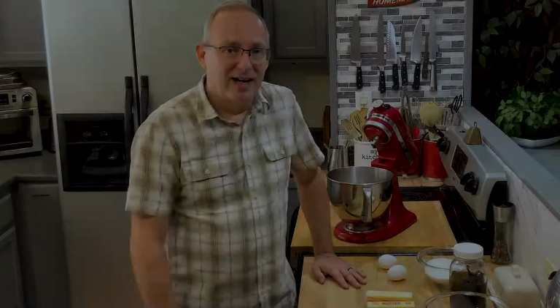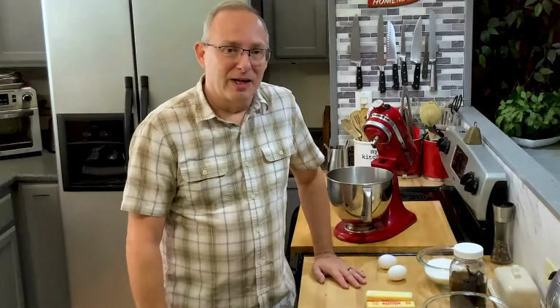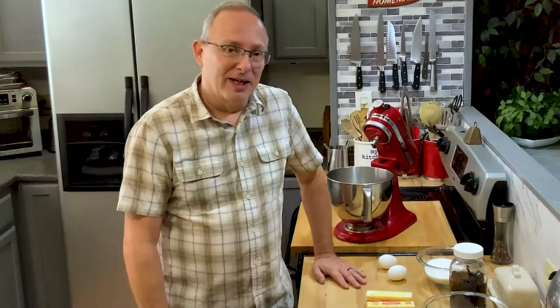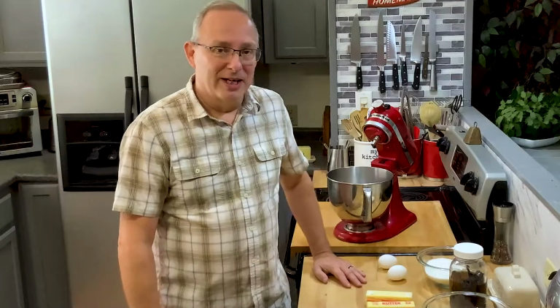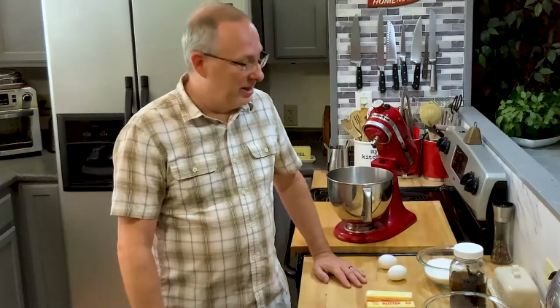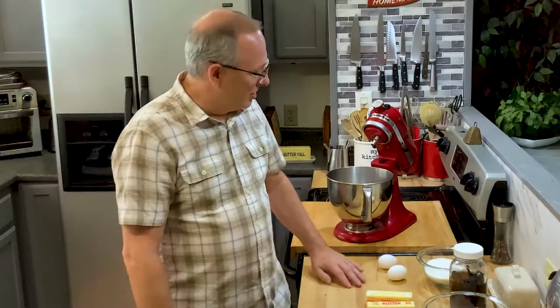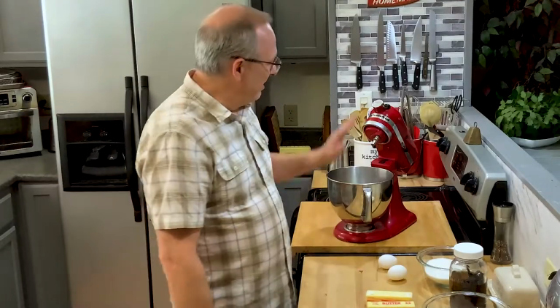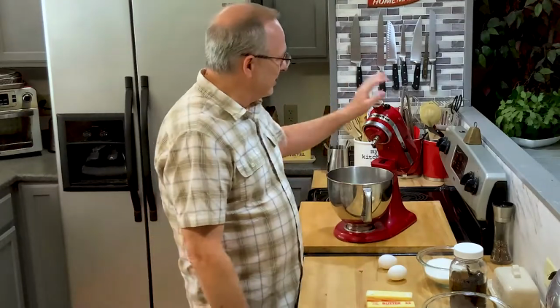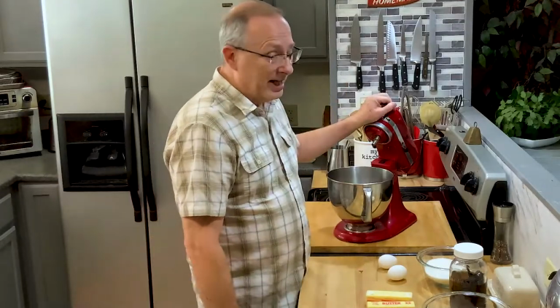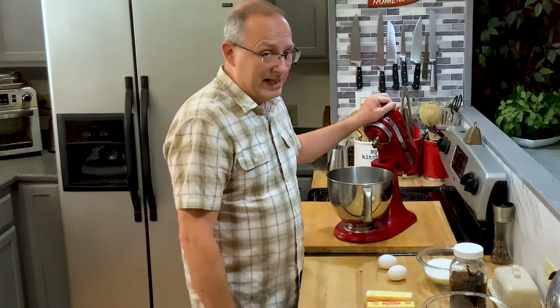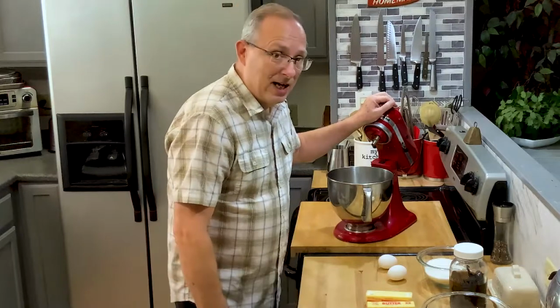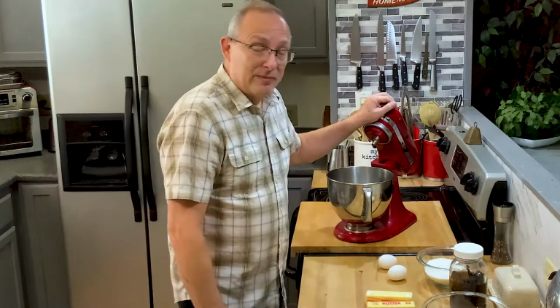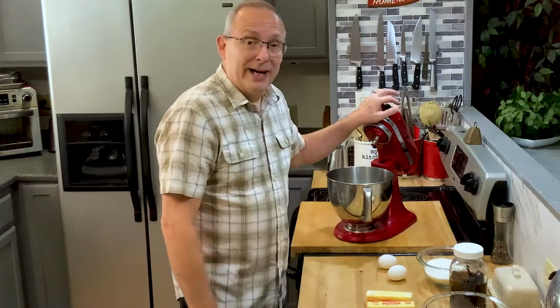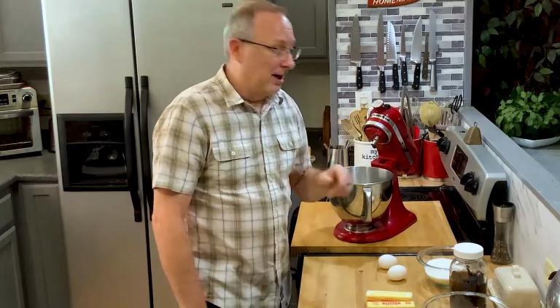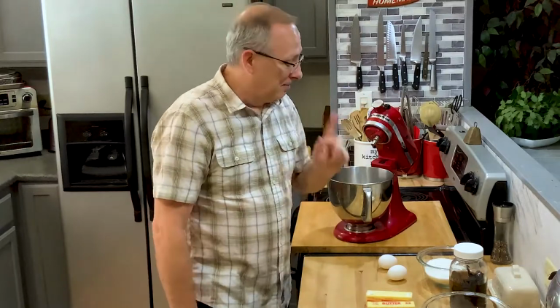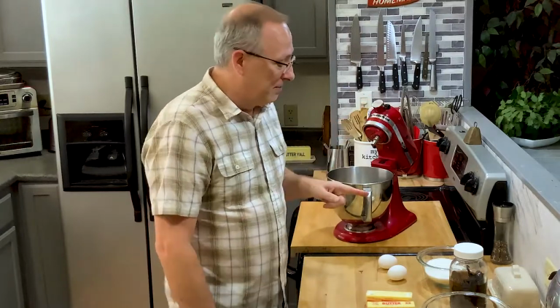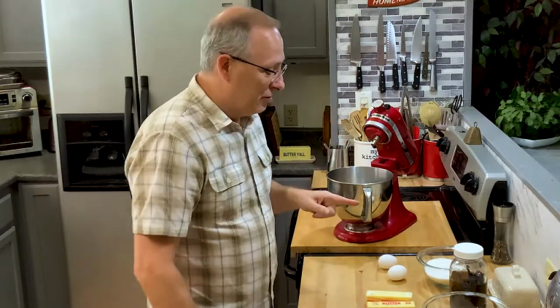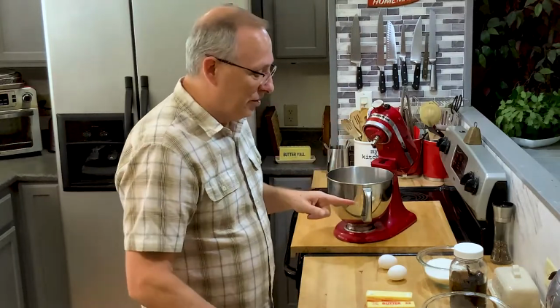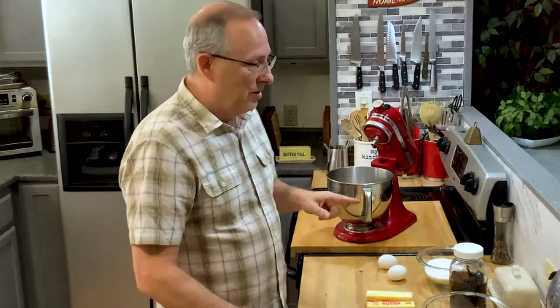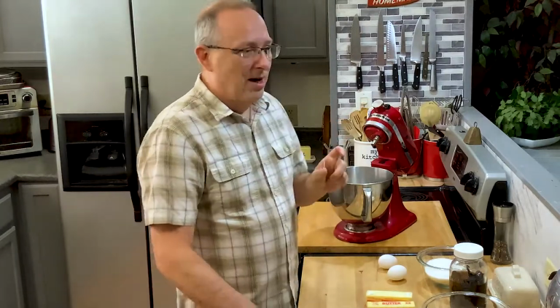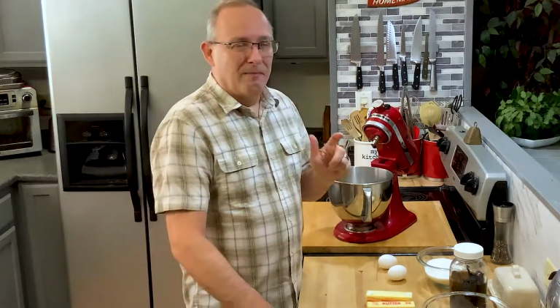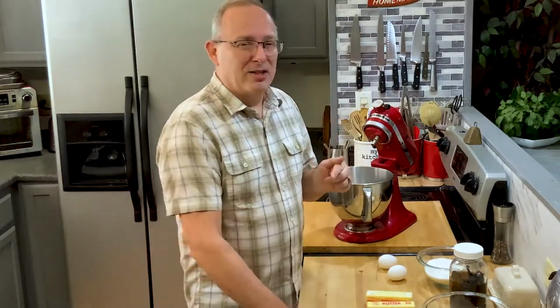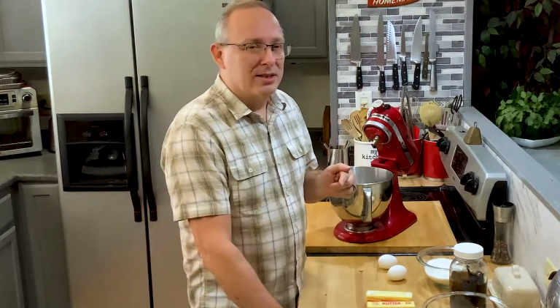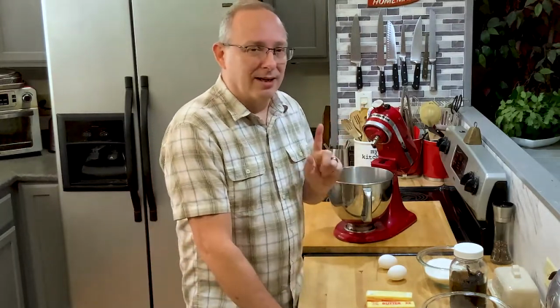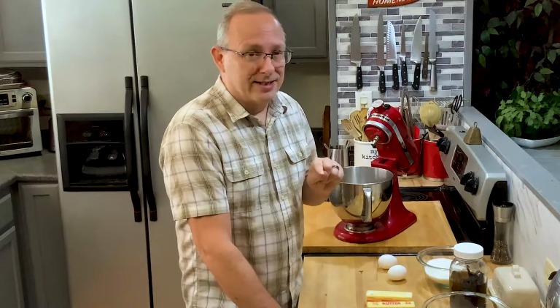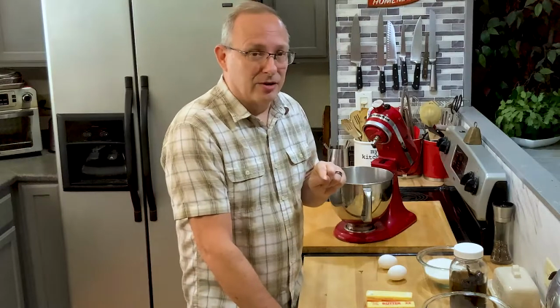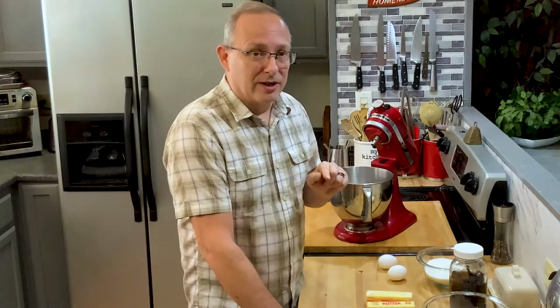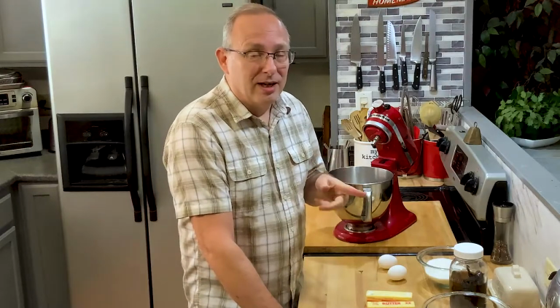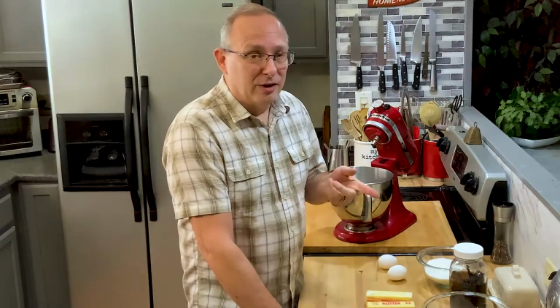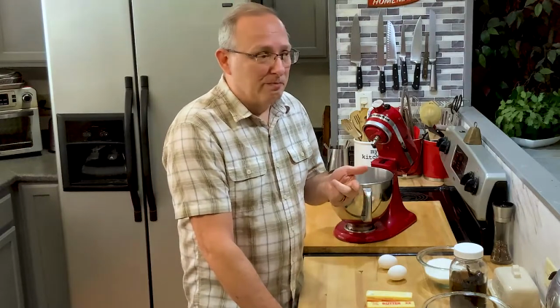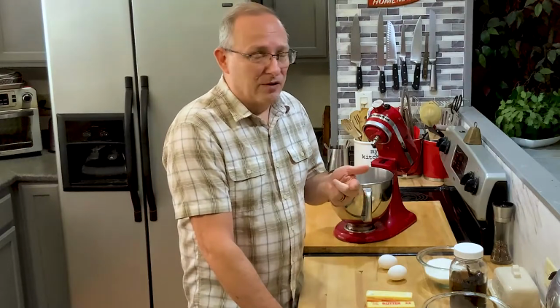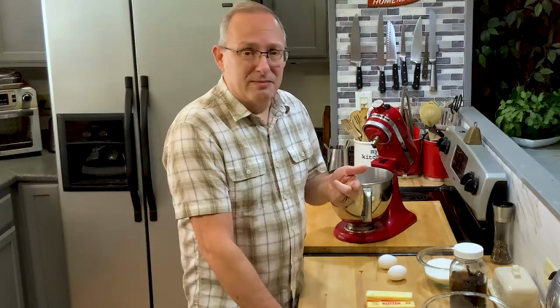Hey everybody, welcome back to my kitchen. As you can see we got the KitchenAid out again, so it means I'm baking today. I'm going to show you my twist on a snickerdoodle cookie.